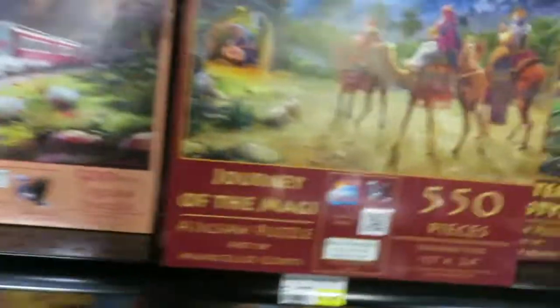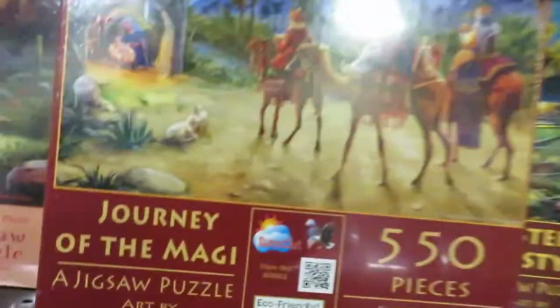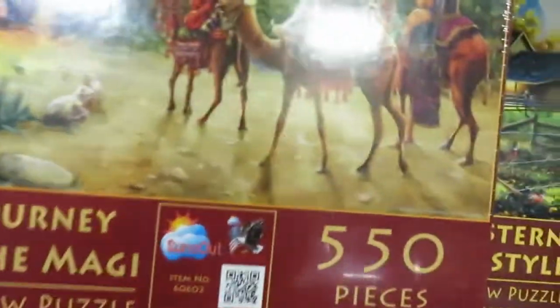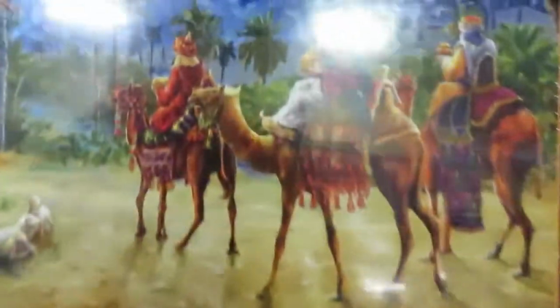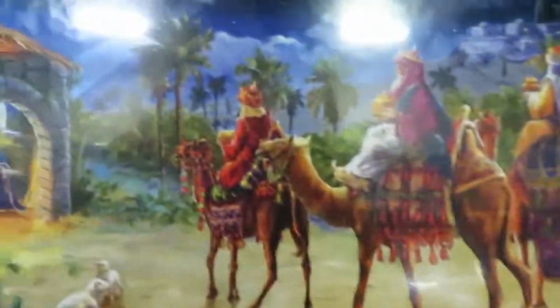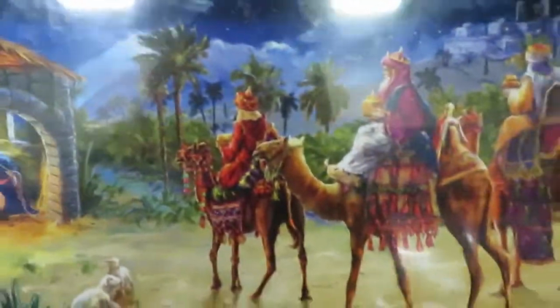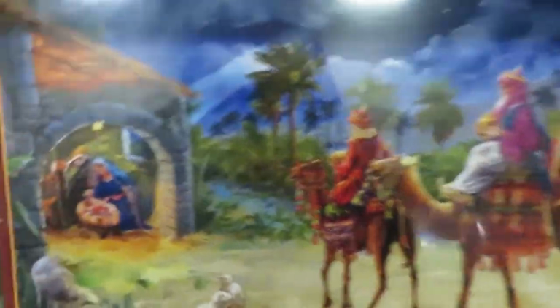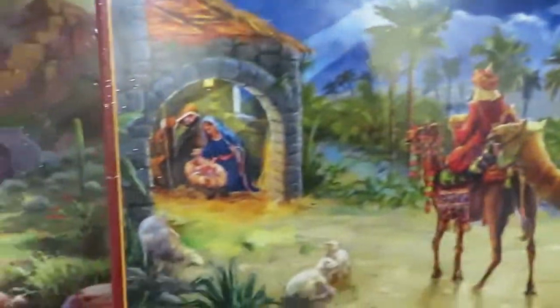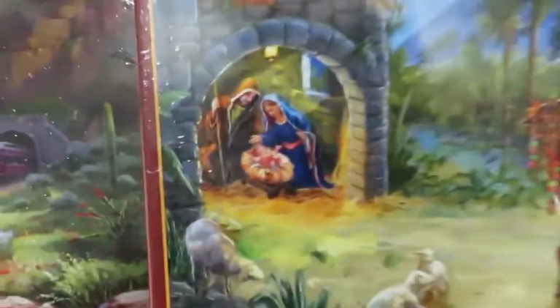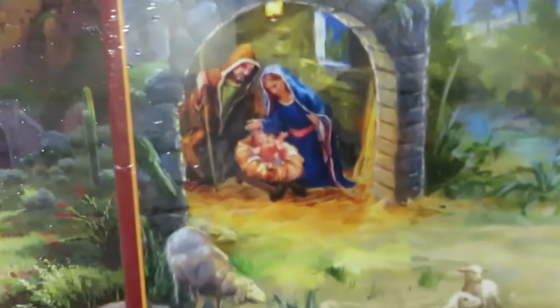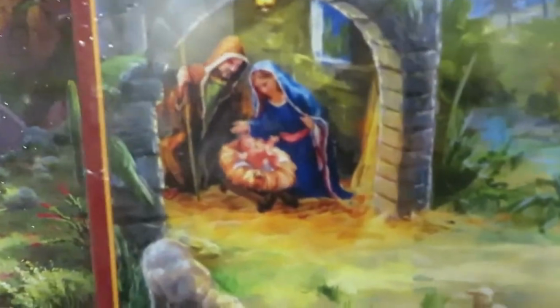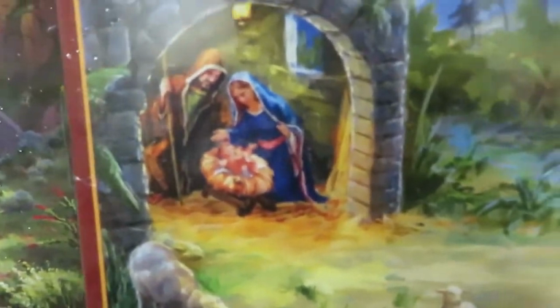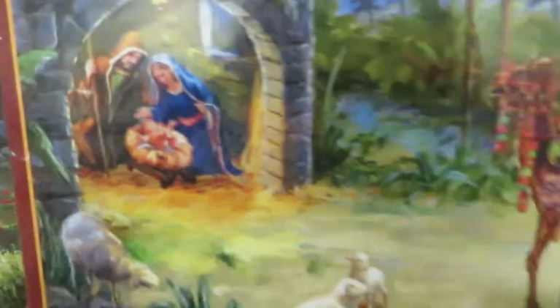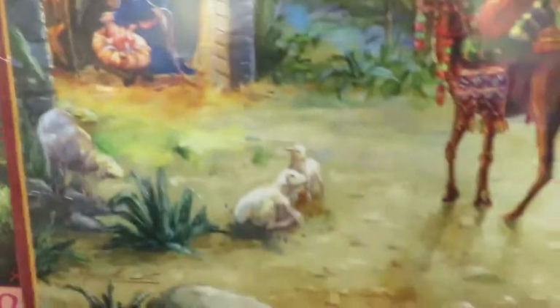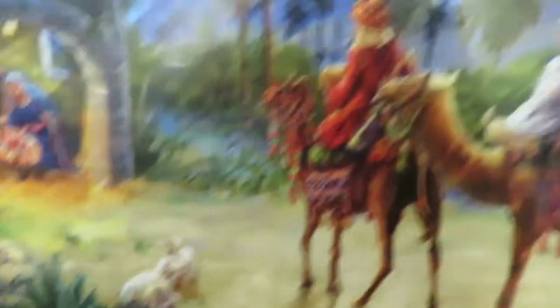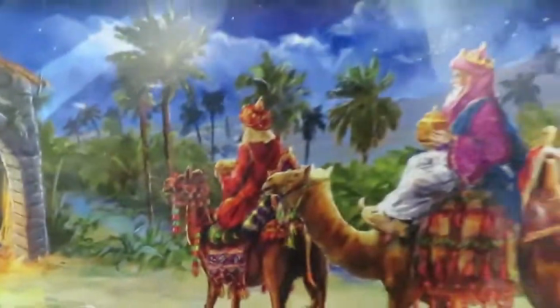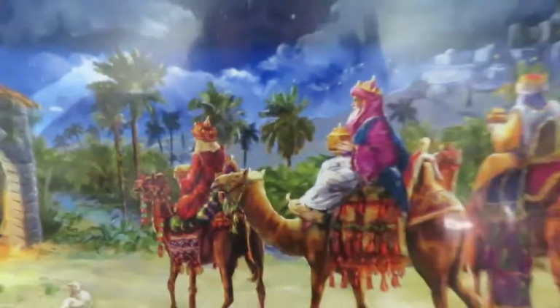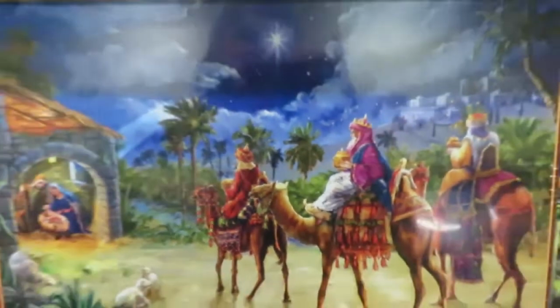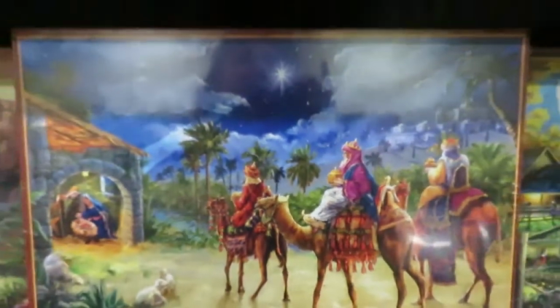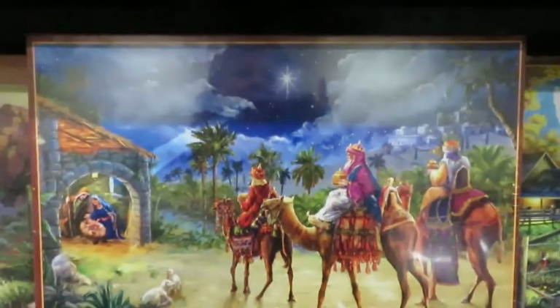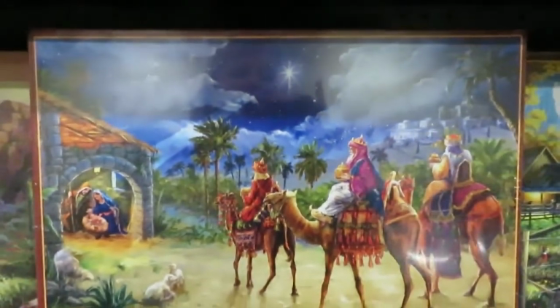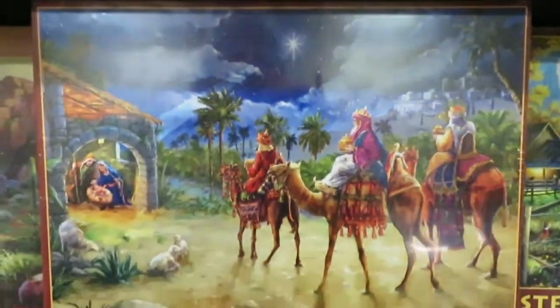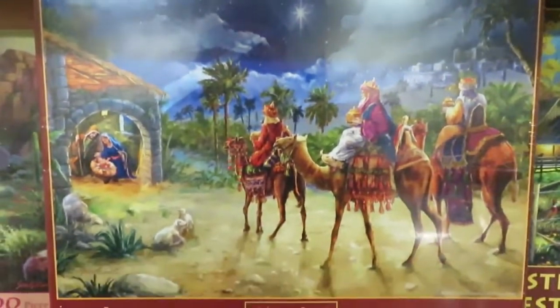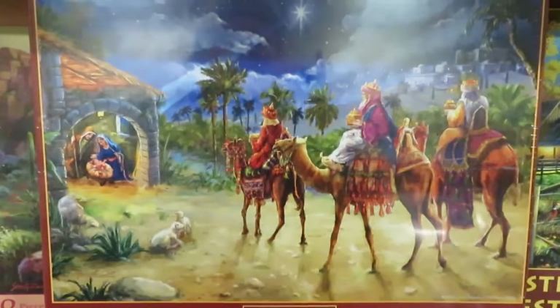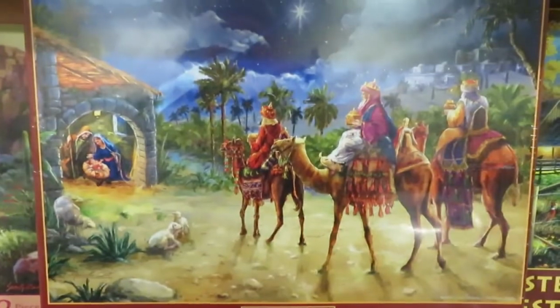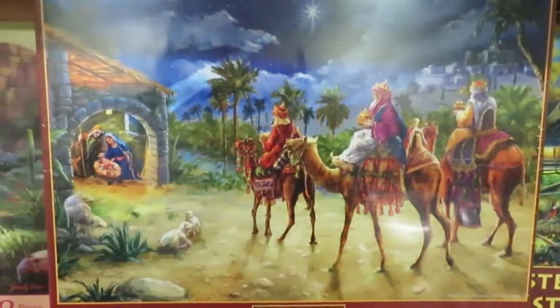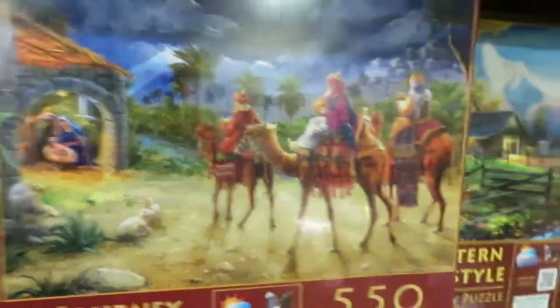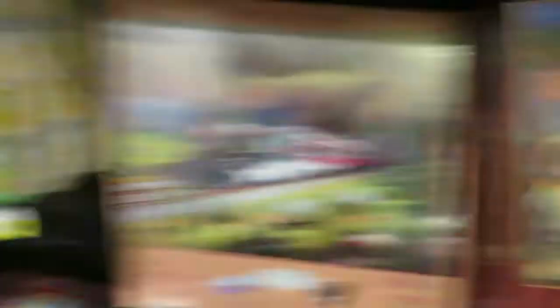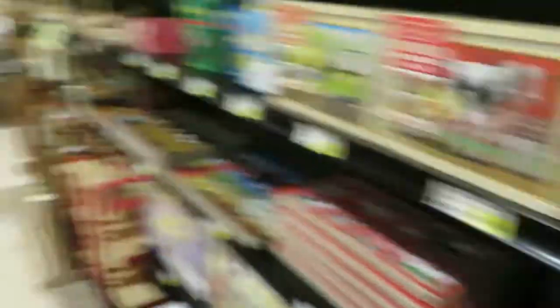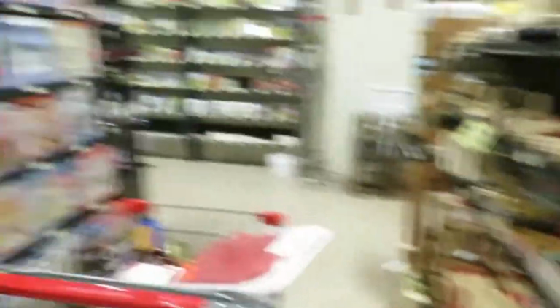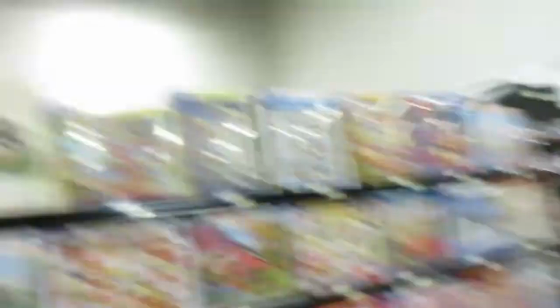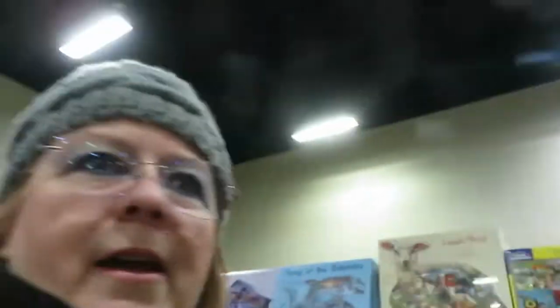Journey of the Magi — it's a jigsaw puzzle. I'm not into jigsaw puzzles, but this picture is so beautiful. I would love to do that, start doing it around Thanksgiving.